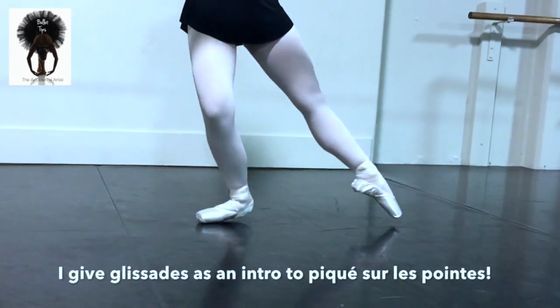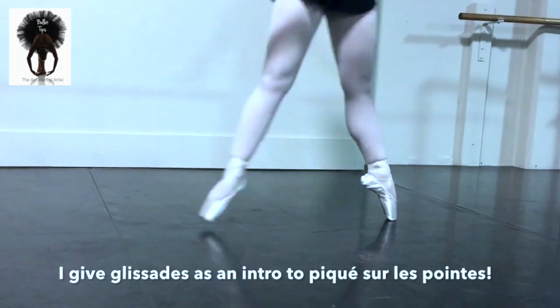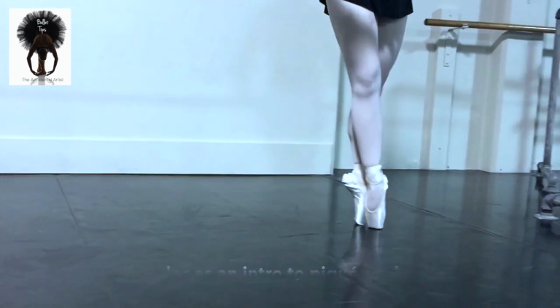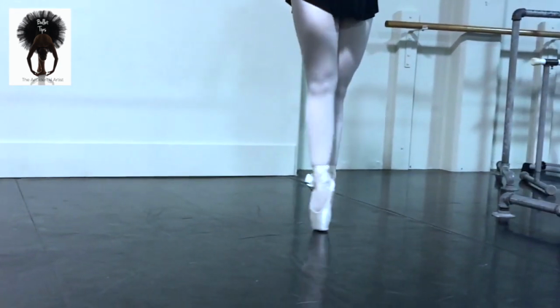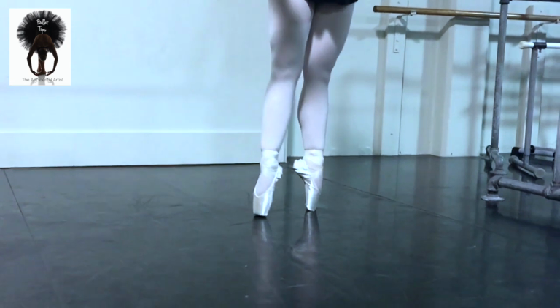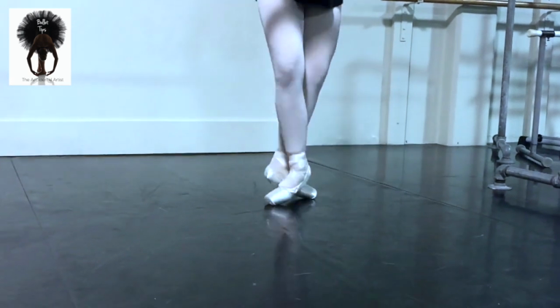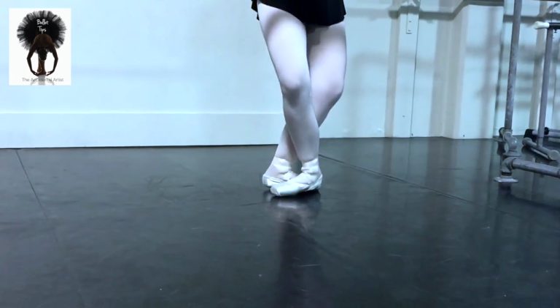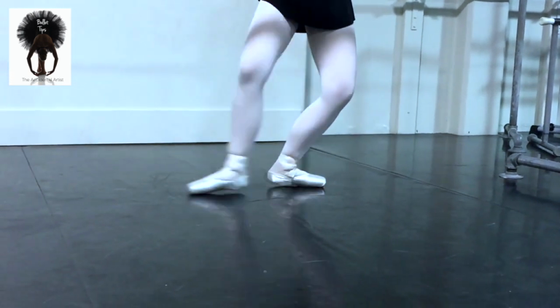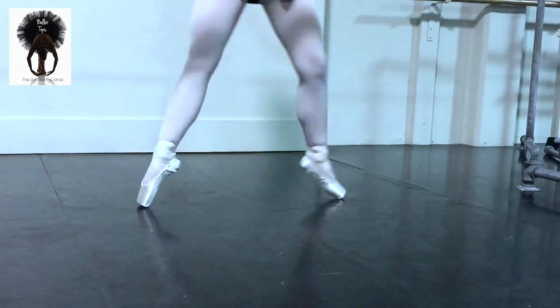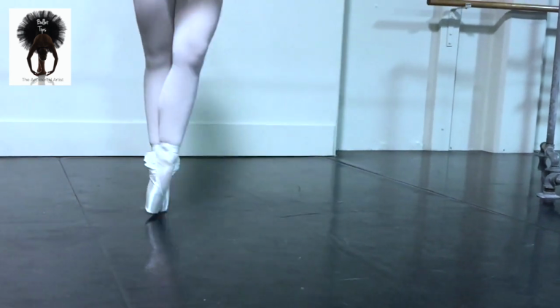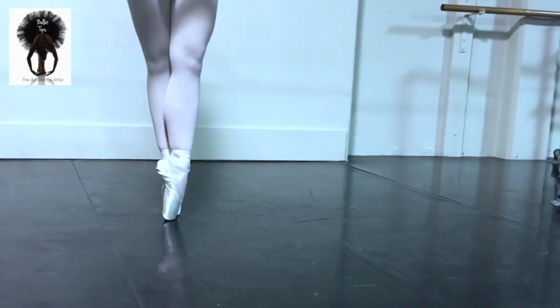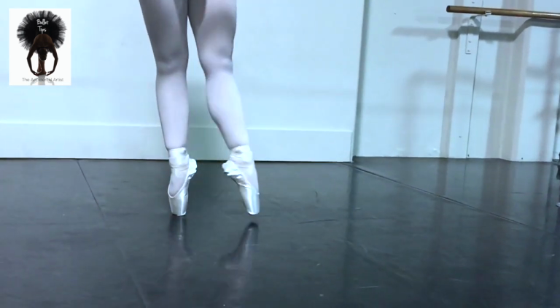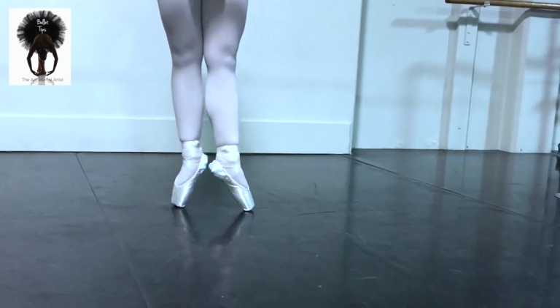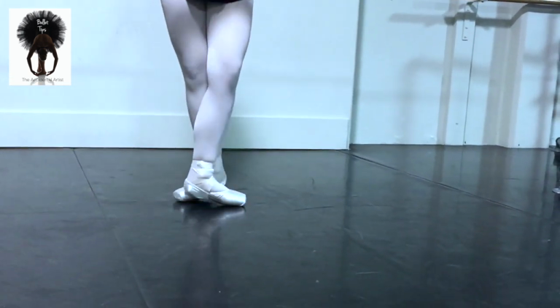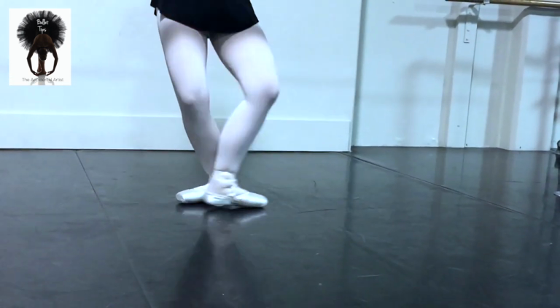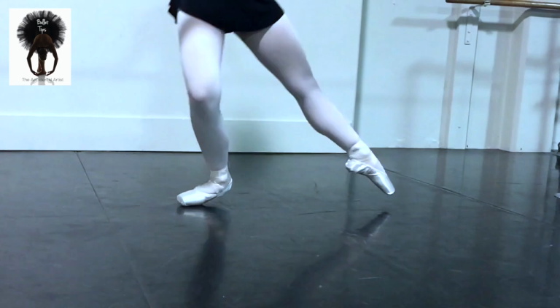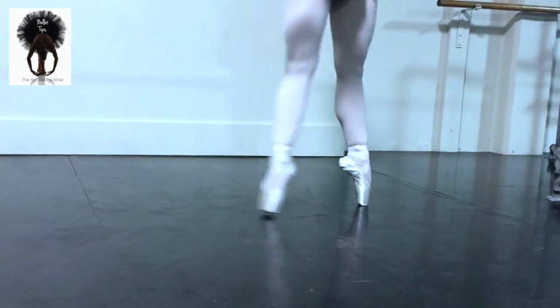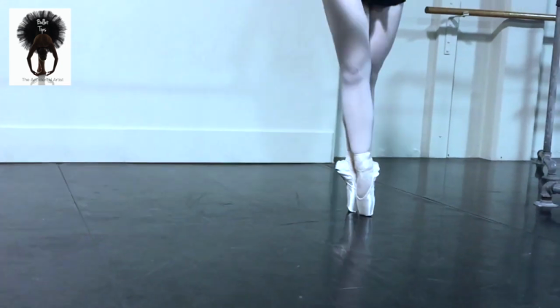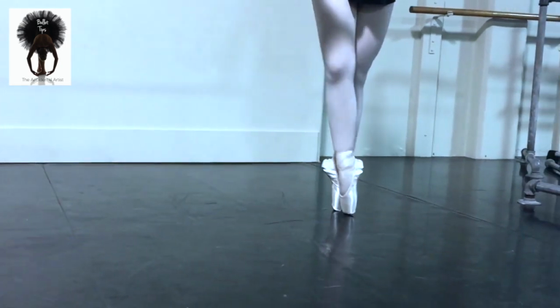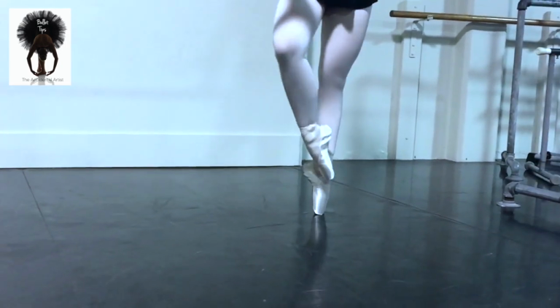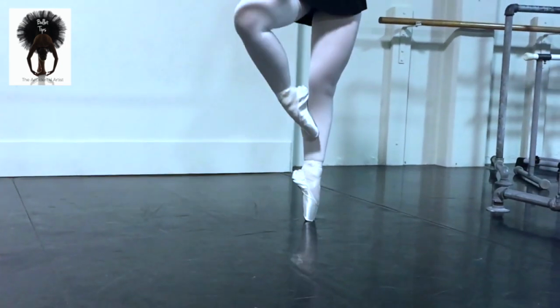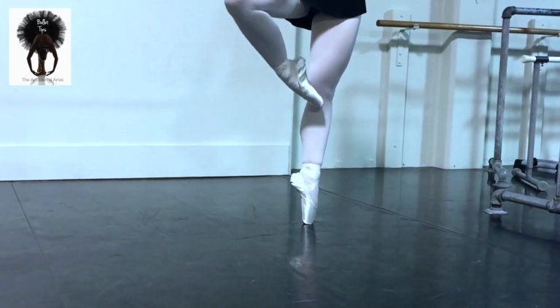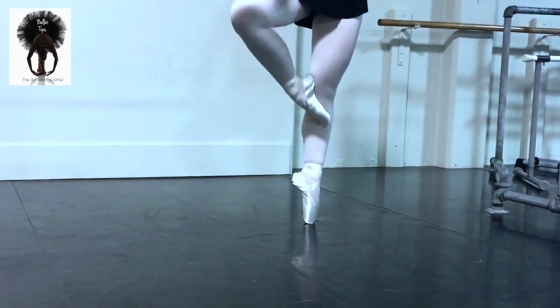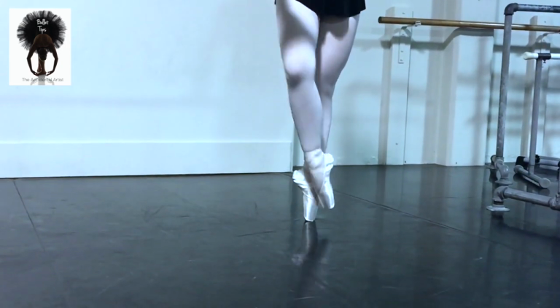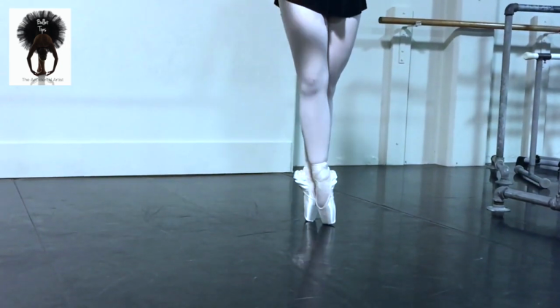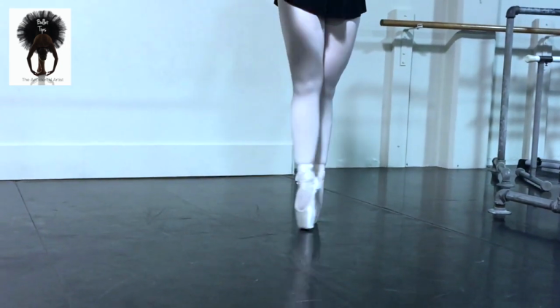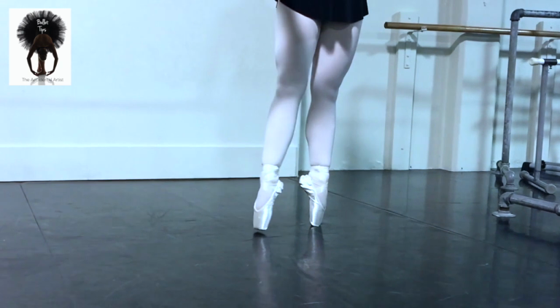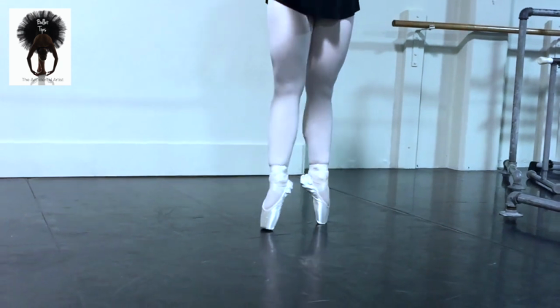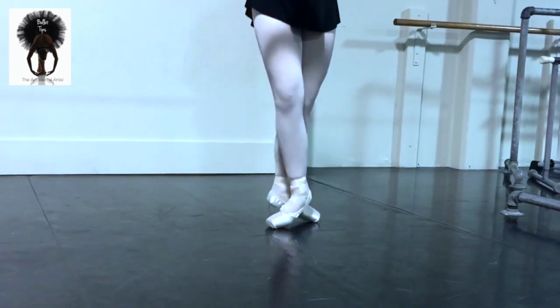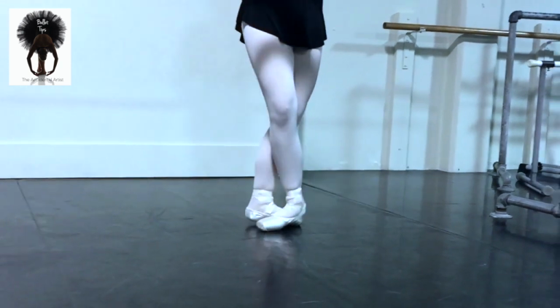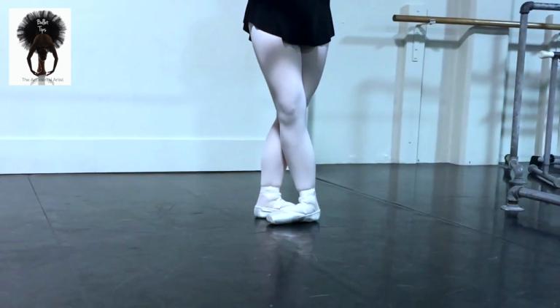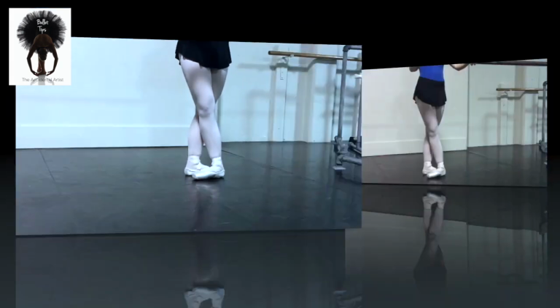Continuing the pattern: up, up, up, up, down — and again up, up, up and down. Up, up, retiré, and close fifth.